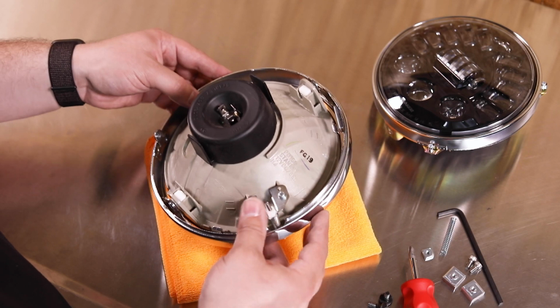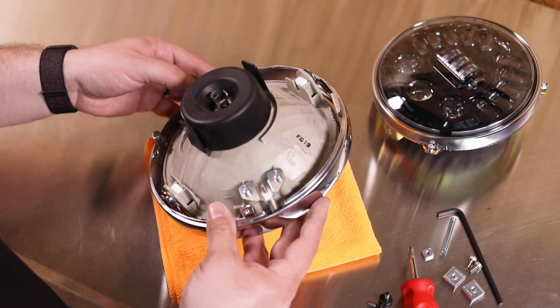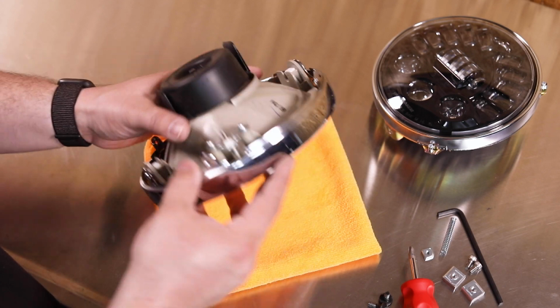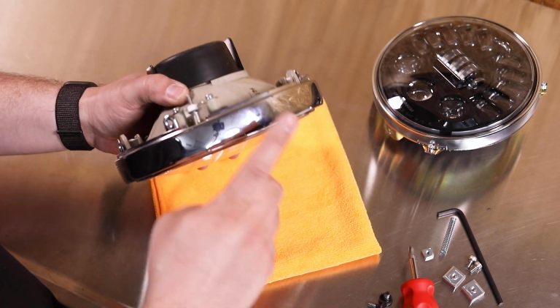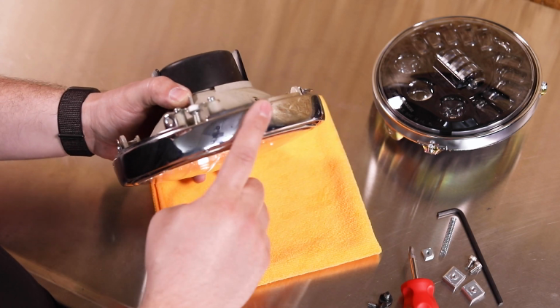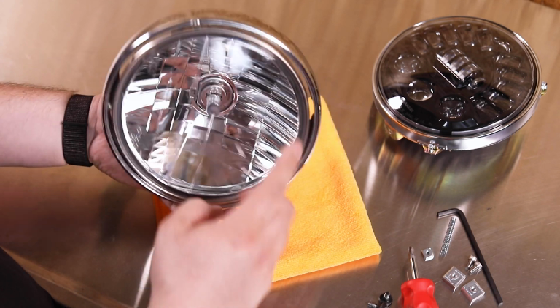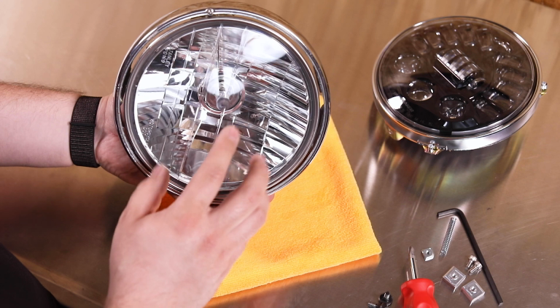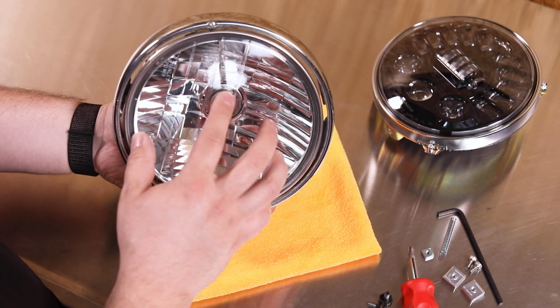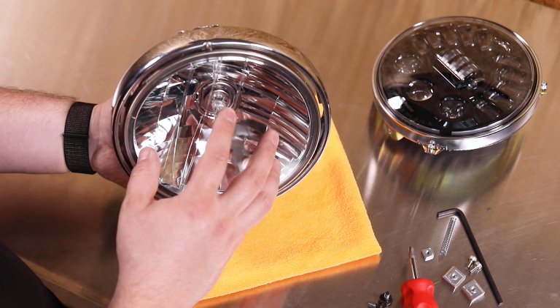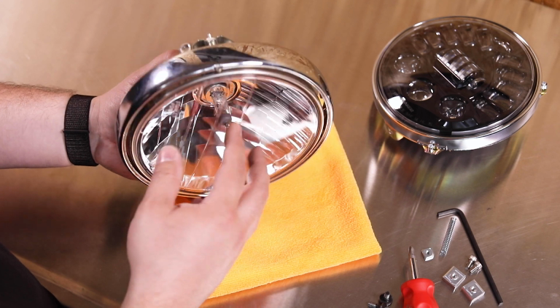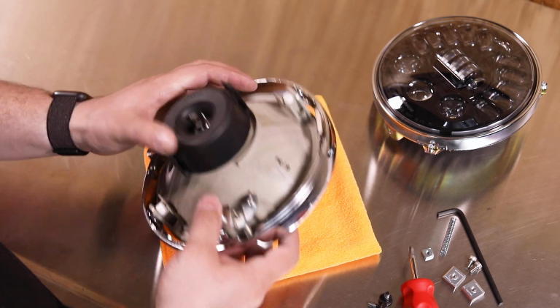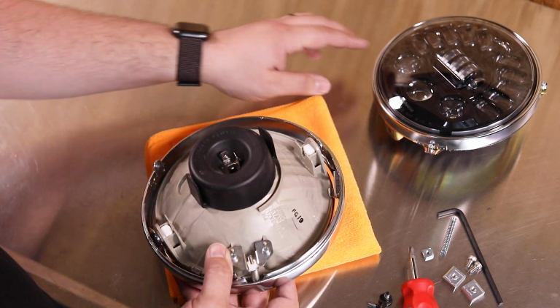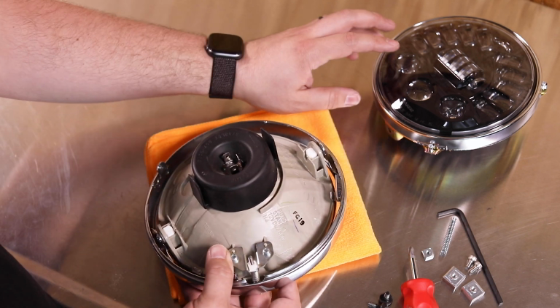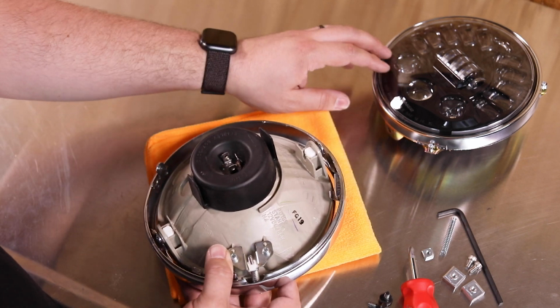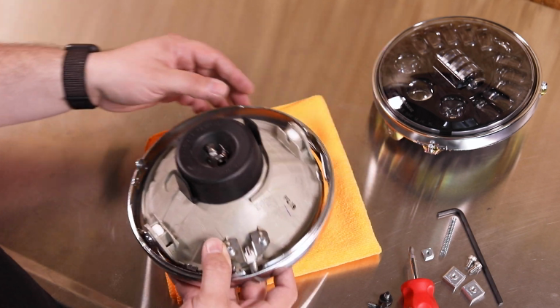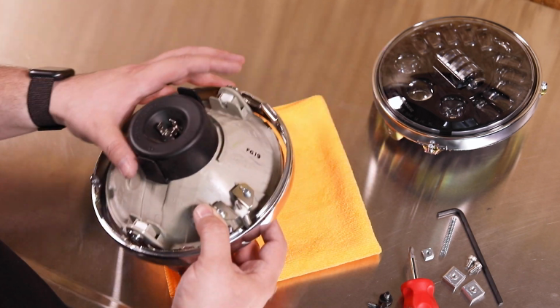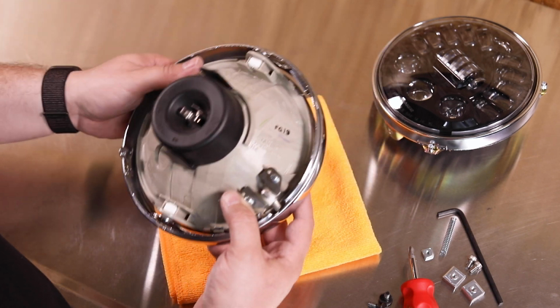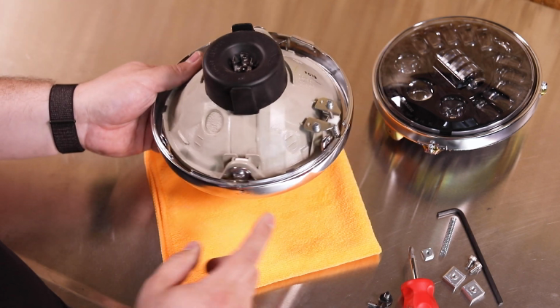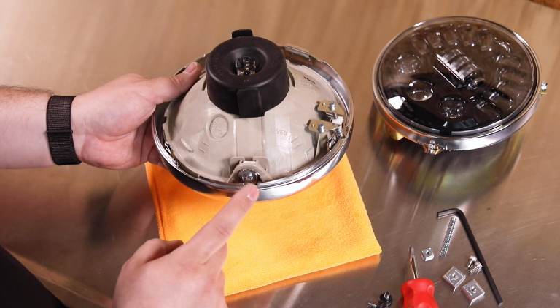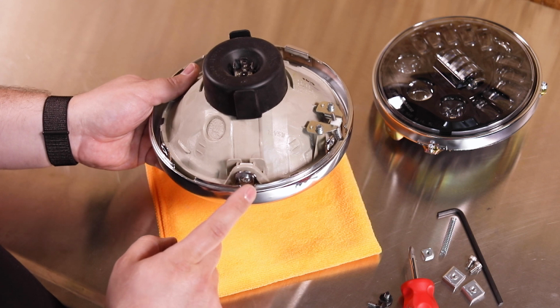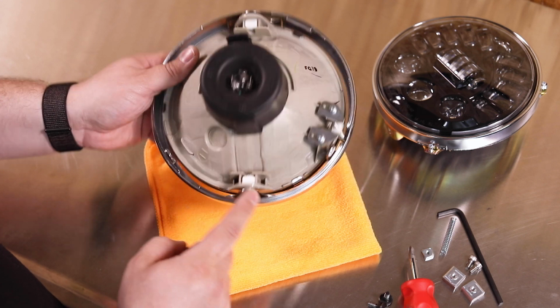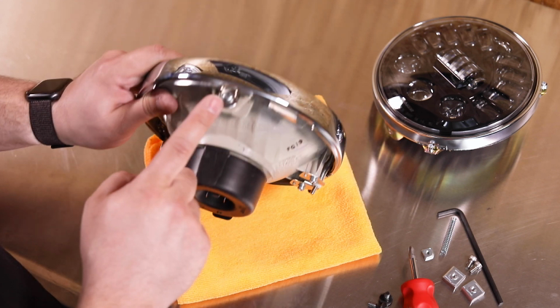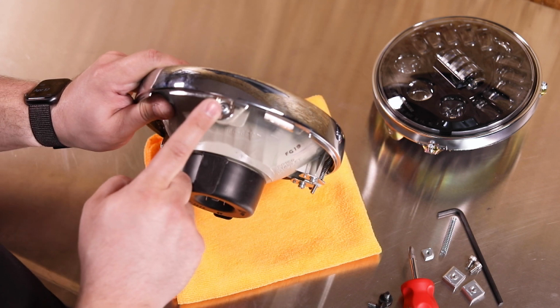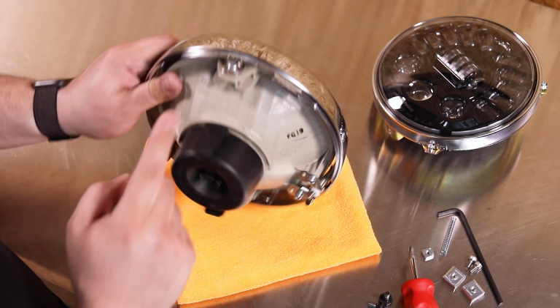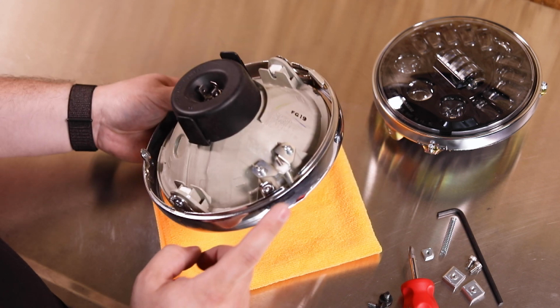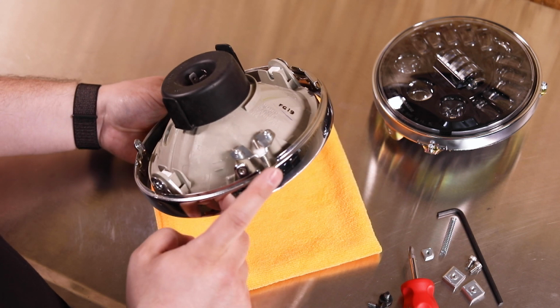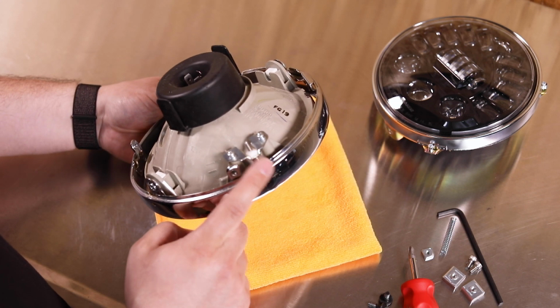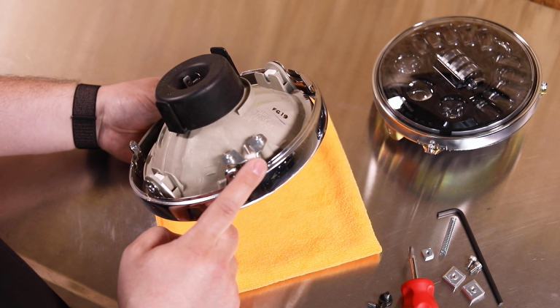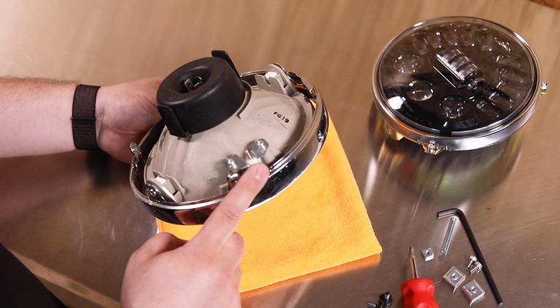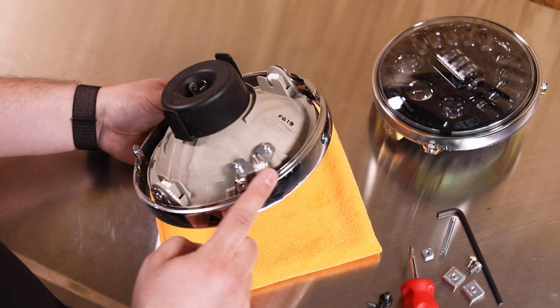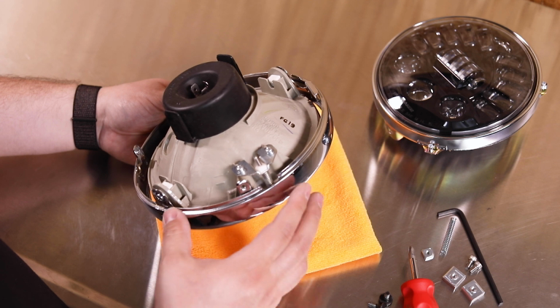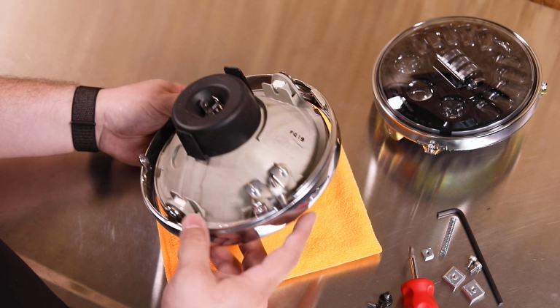Now we need to remove the retaining ring from the reflector housing in order to install it on the upgrade. To do so we have to remove these two bolts and this spring adjuster from the retaining ring.